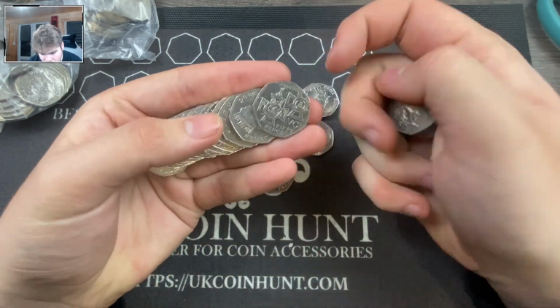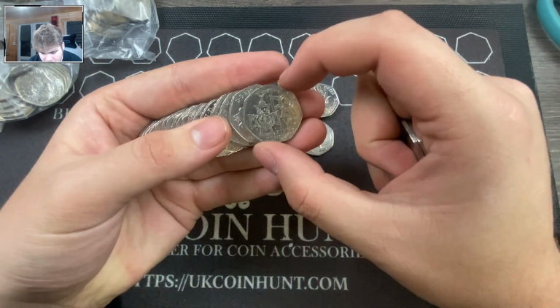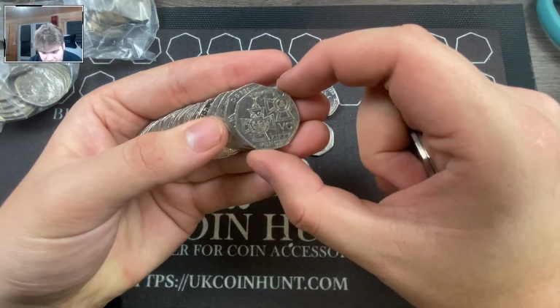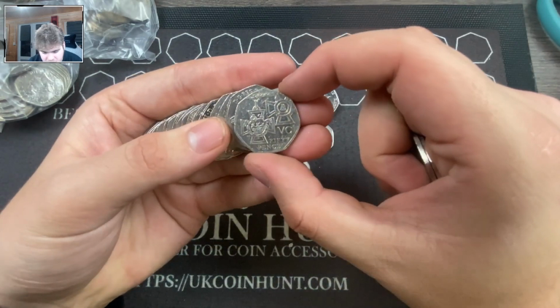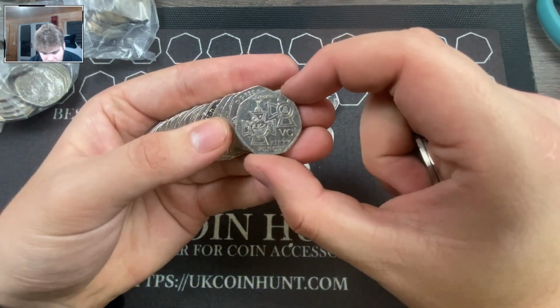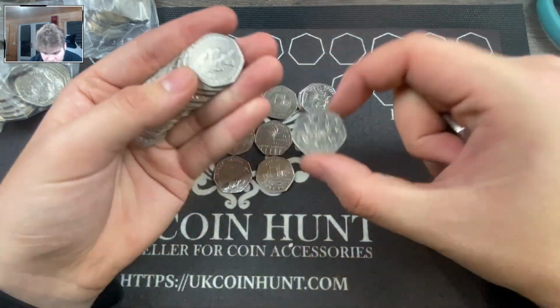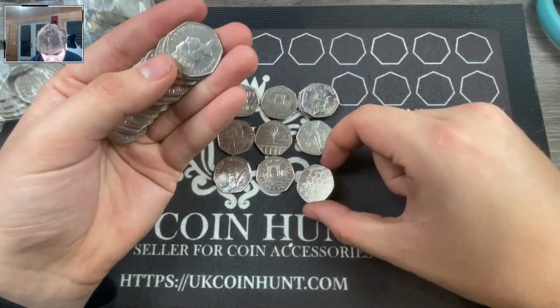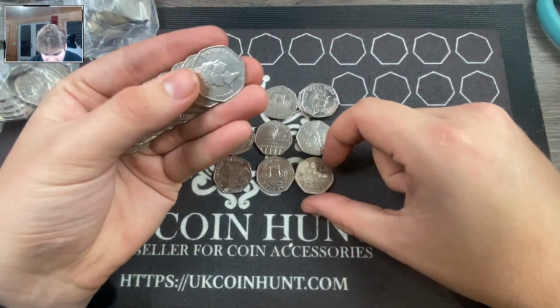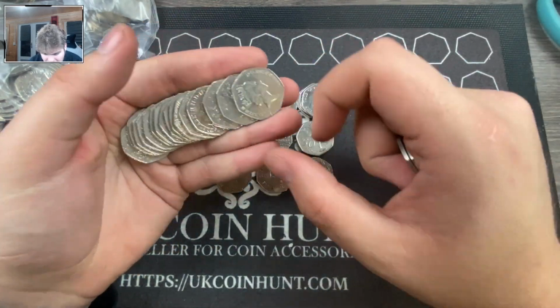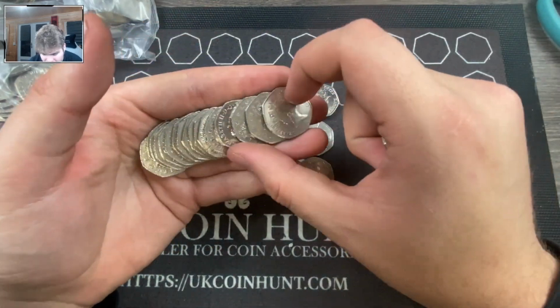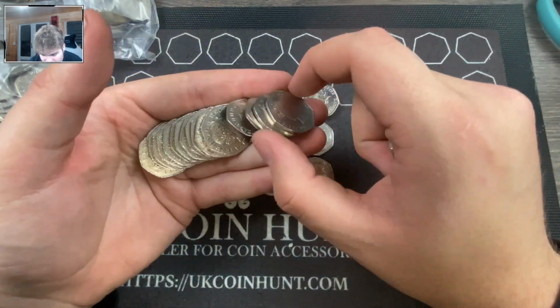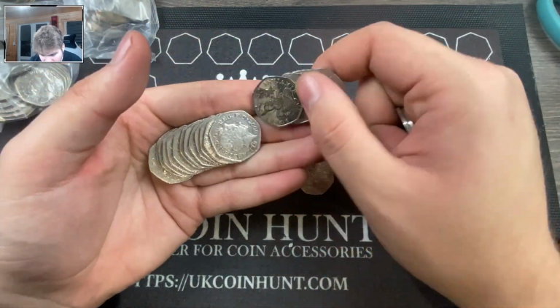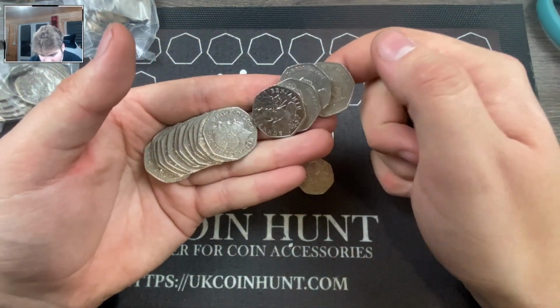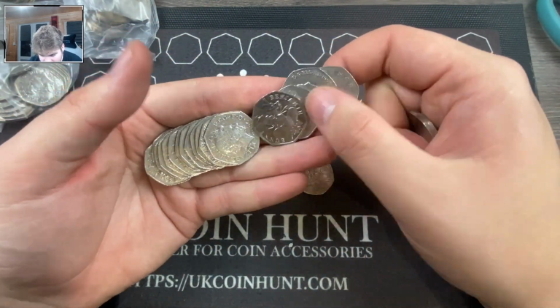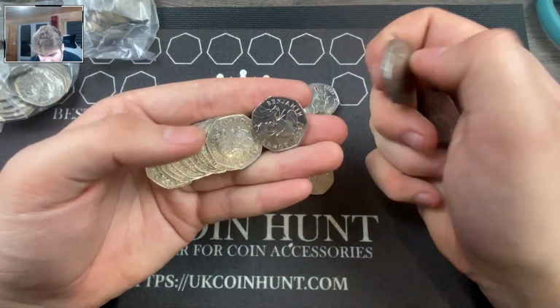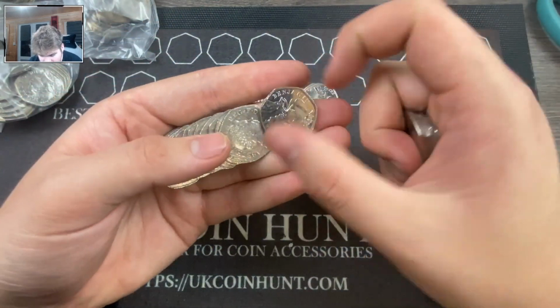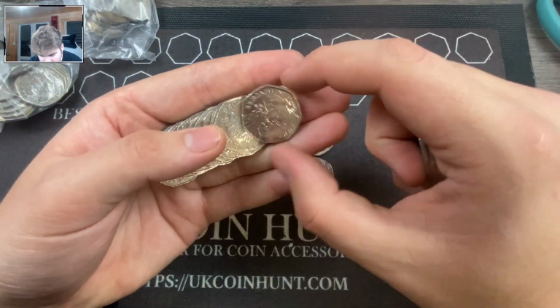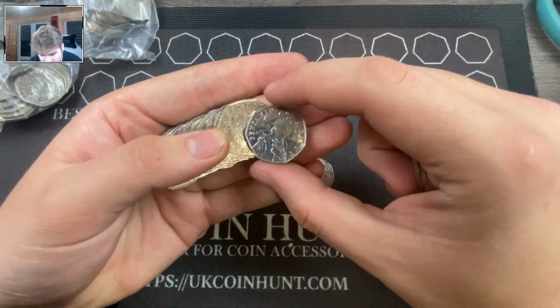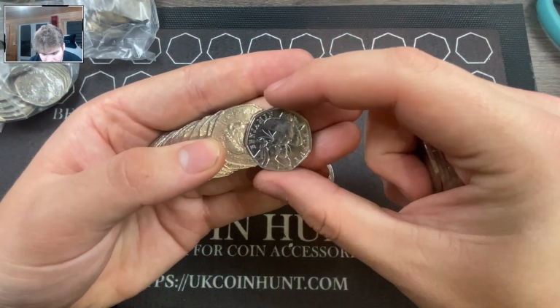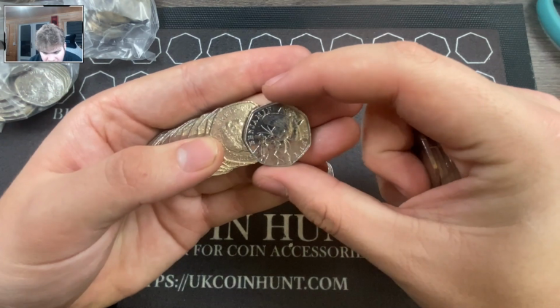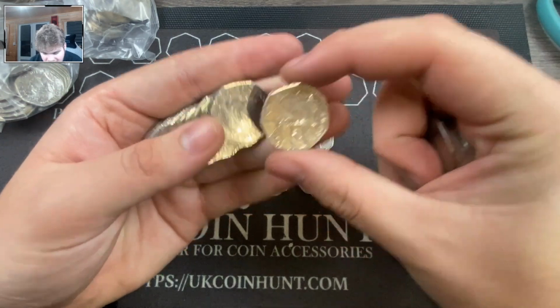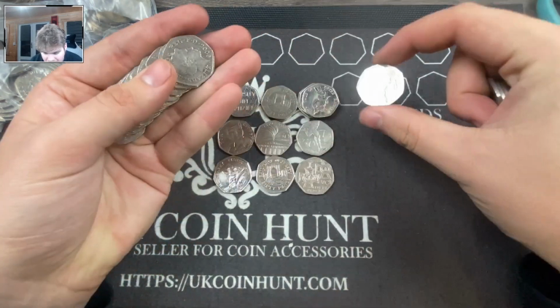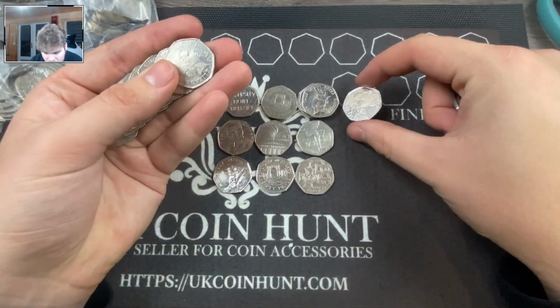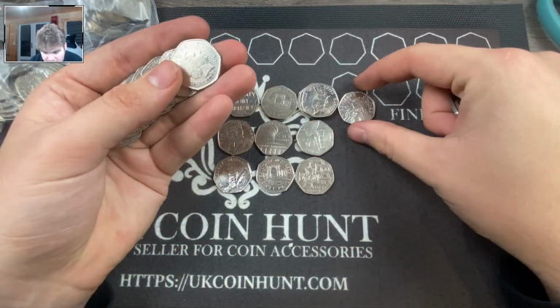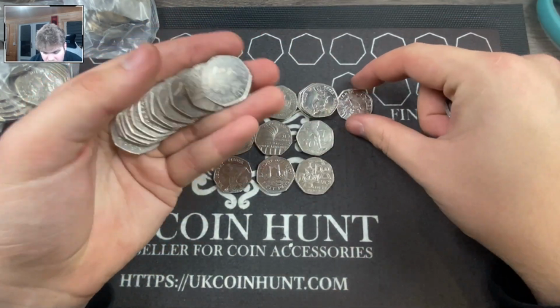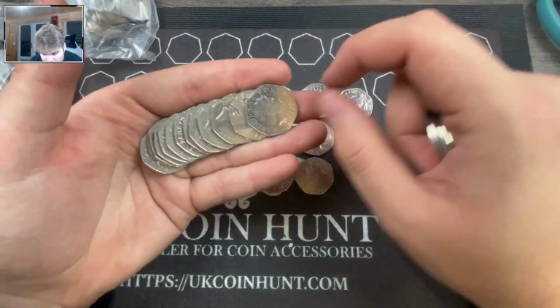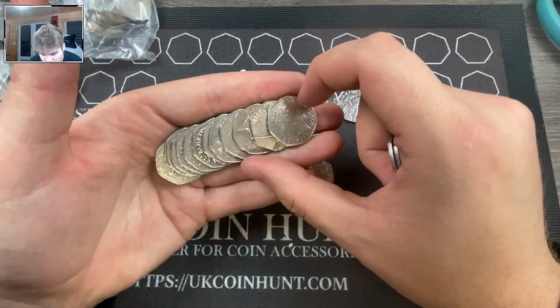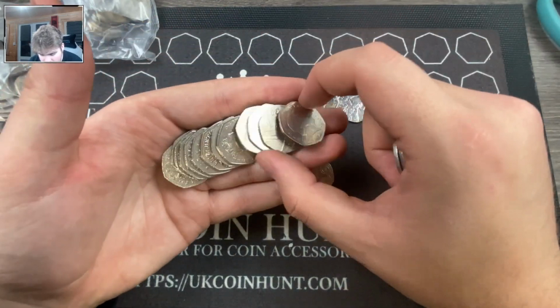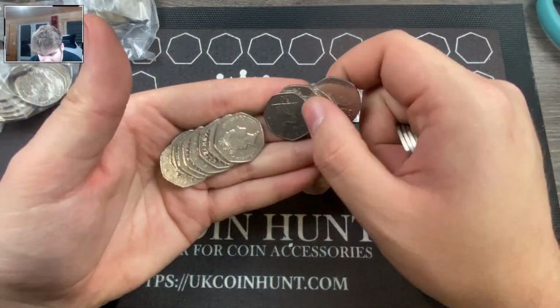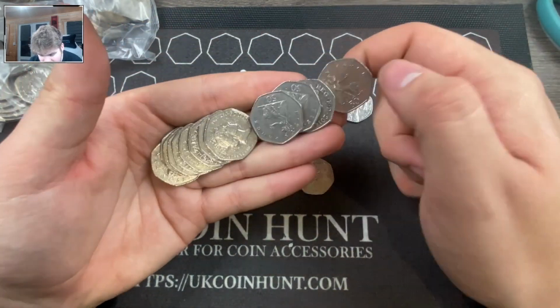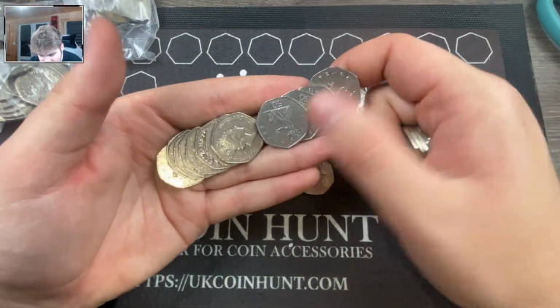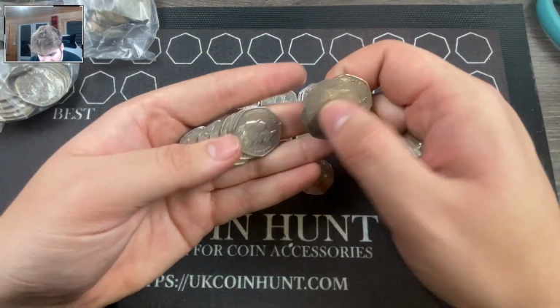We got Victoria Cross medals and there it is — a 2017 Binder and Bunny. So I think we've now got all the 2017 Beatrix Potter coins.